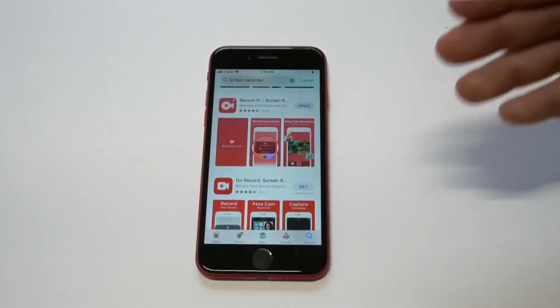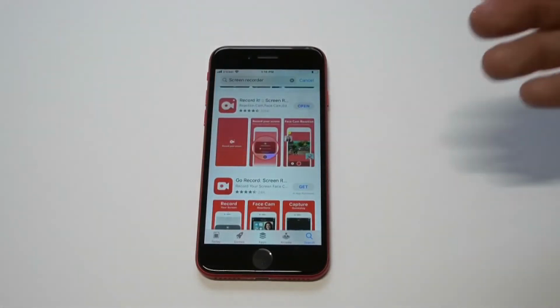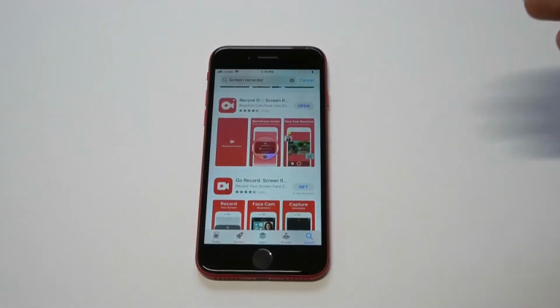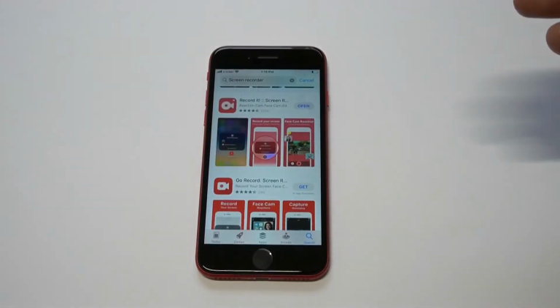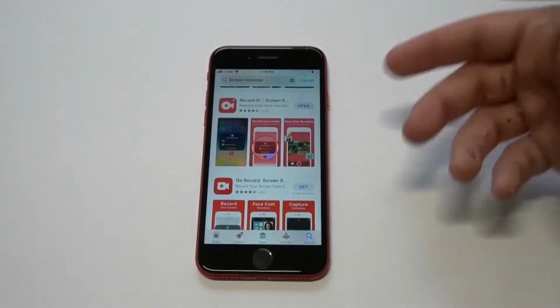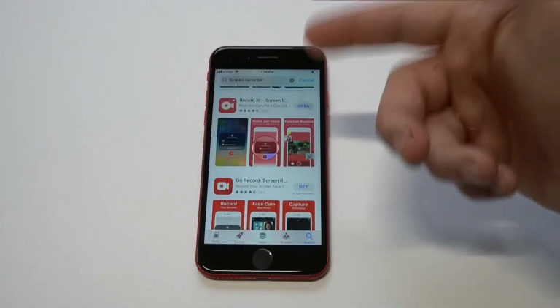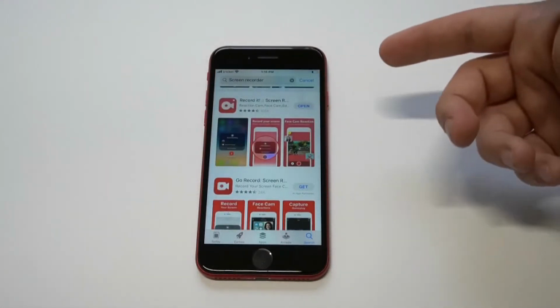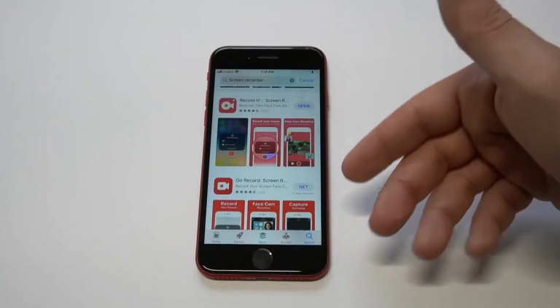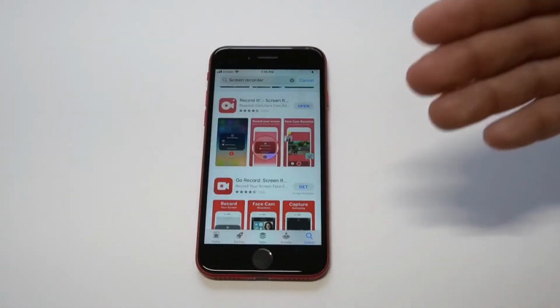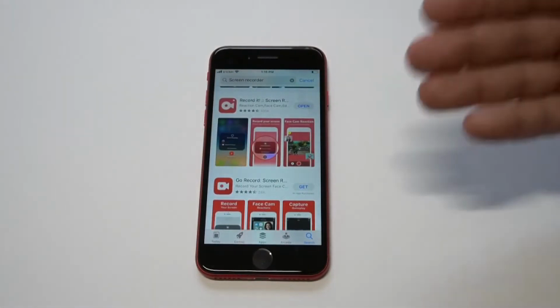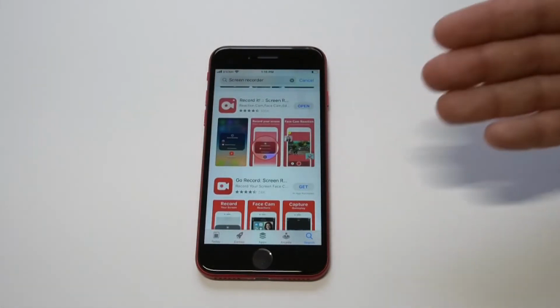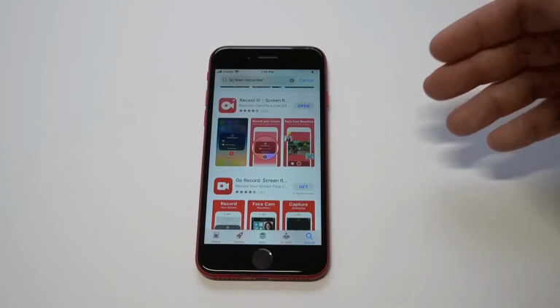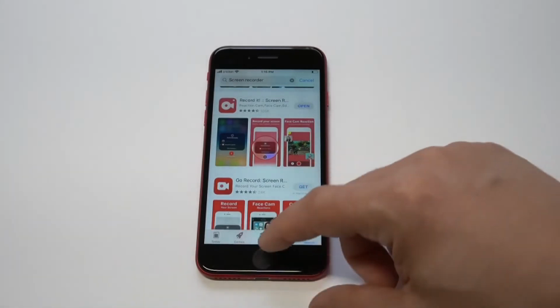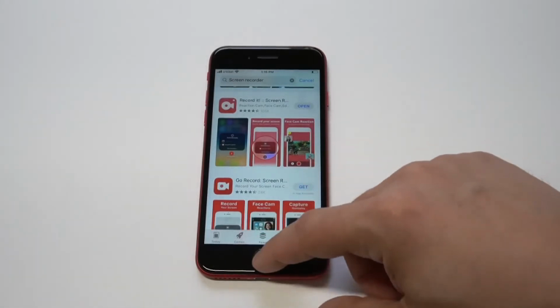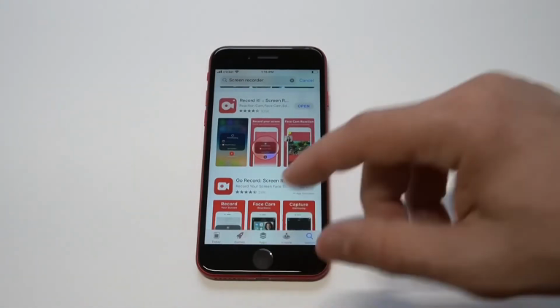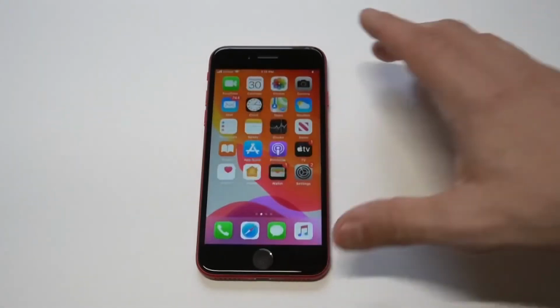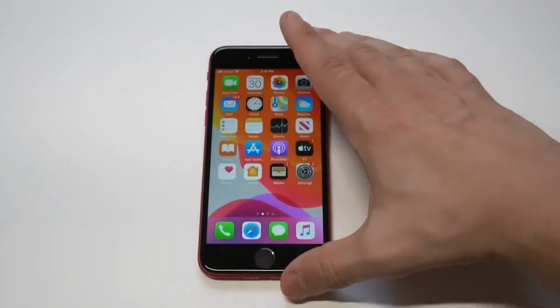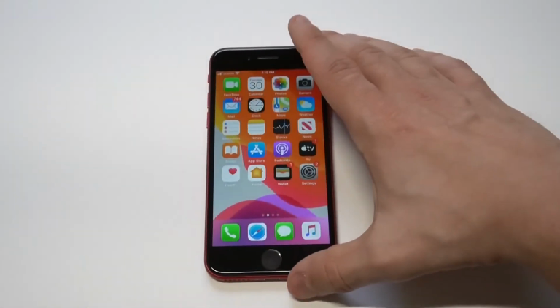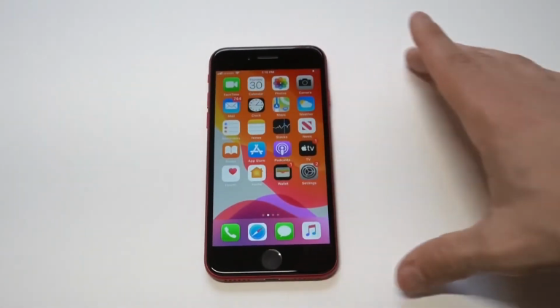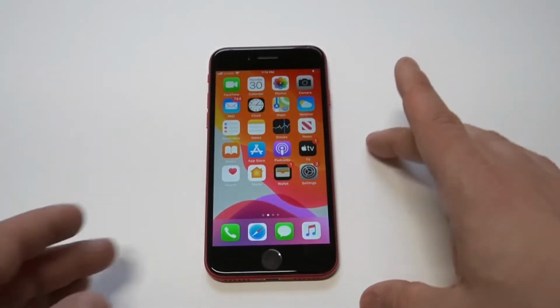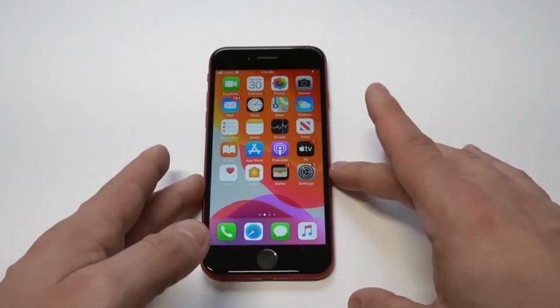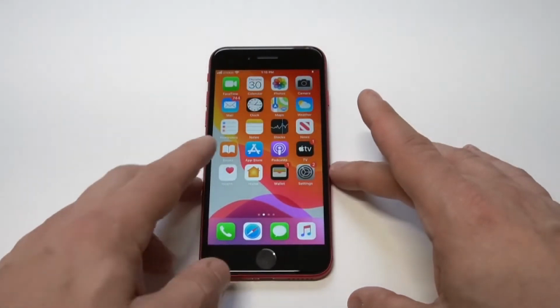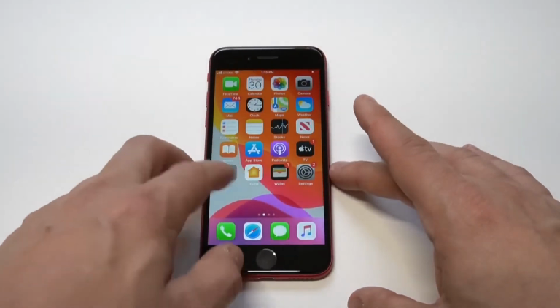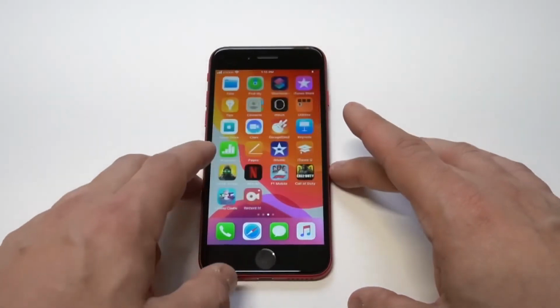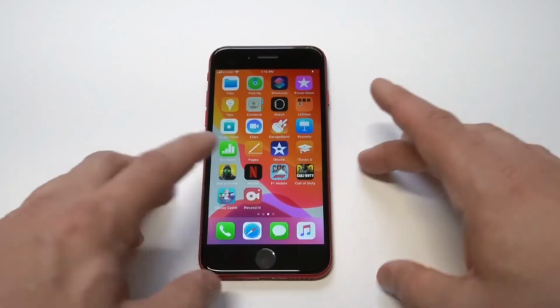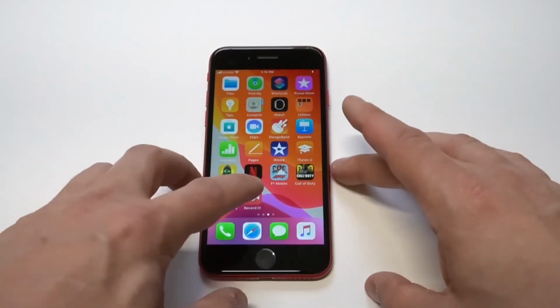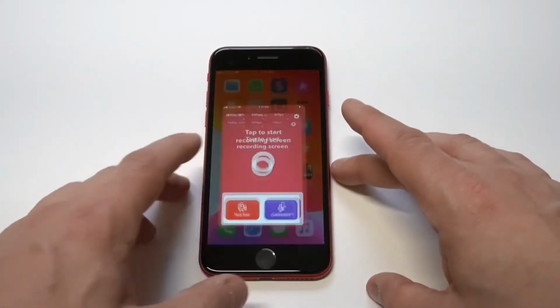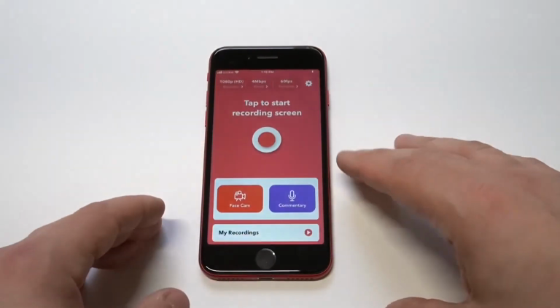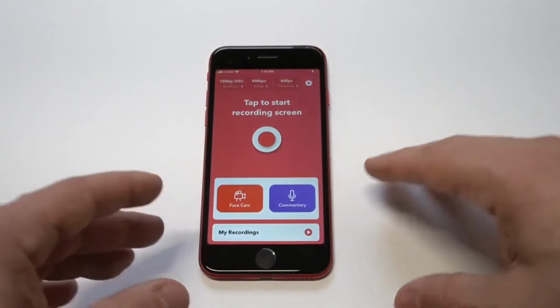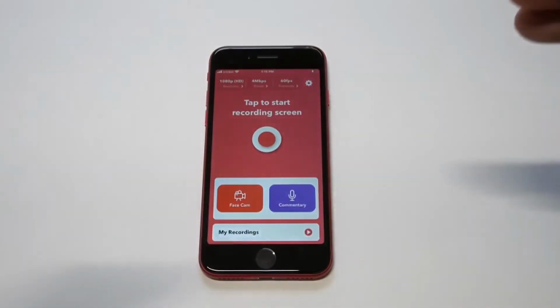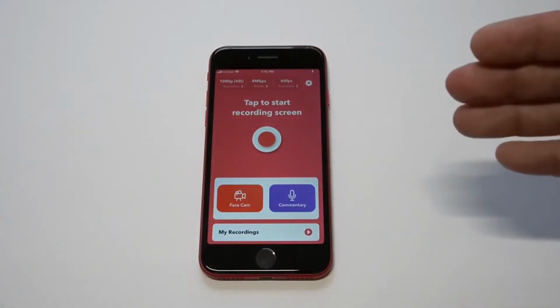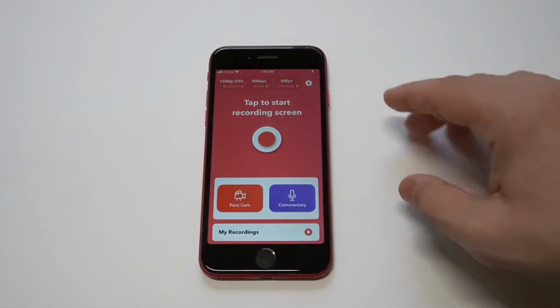My recommendation would be to check out an app — this has basically been my savior. It's called Record It. There is a free version and a paid version, so you can check out the free version first to see if you want to actually buy it. I bought it and I'm going to show you how it works.